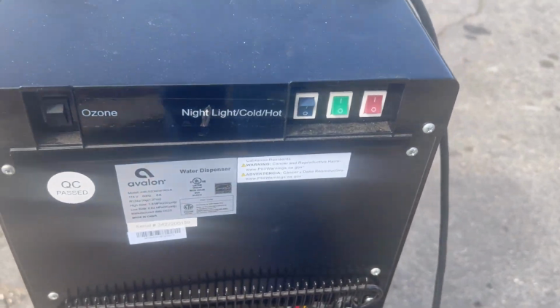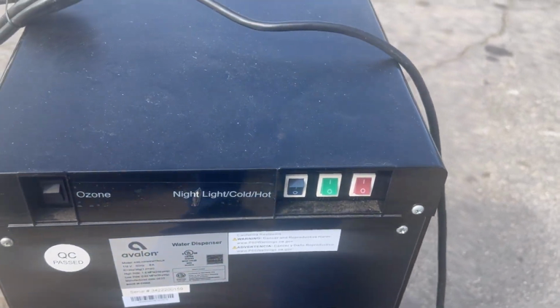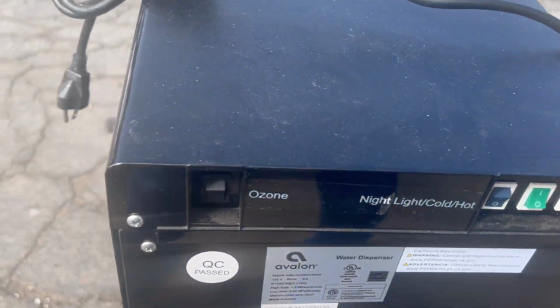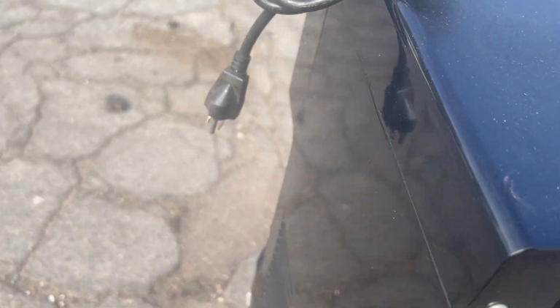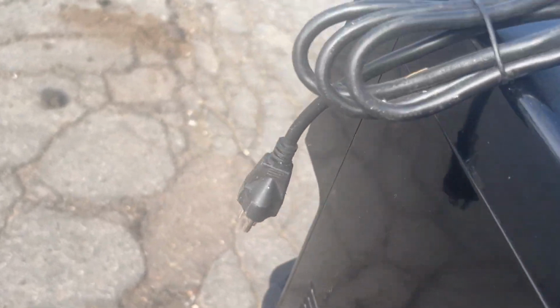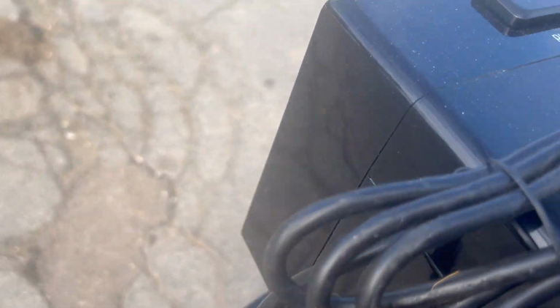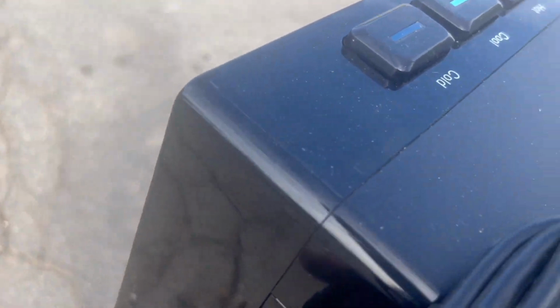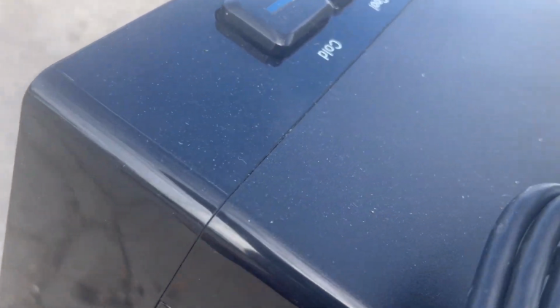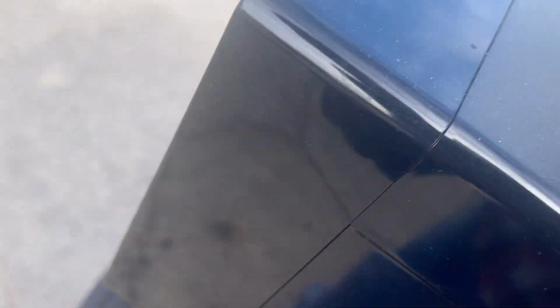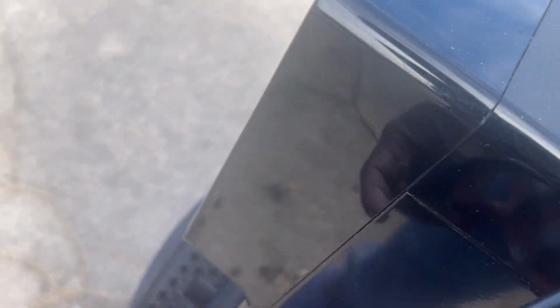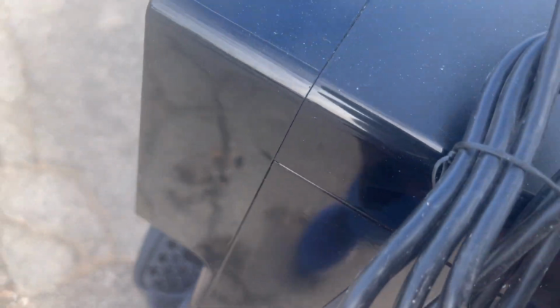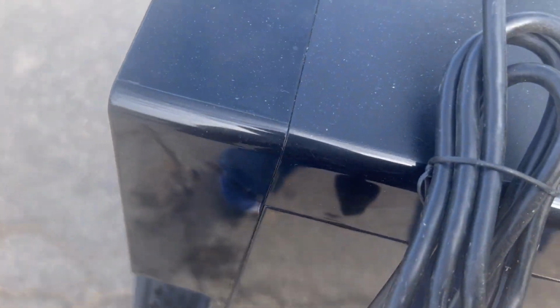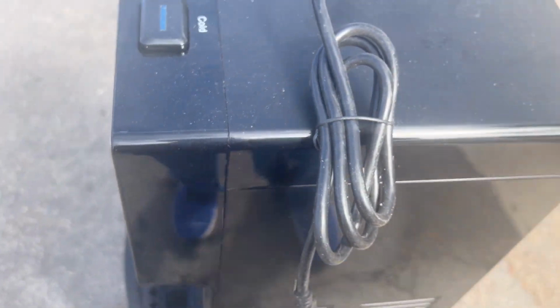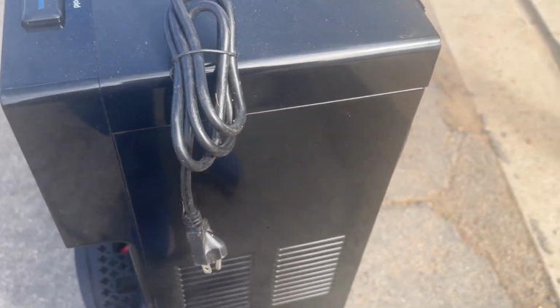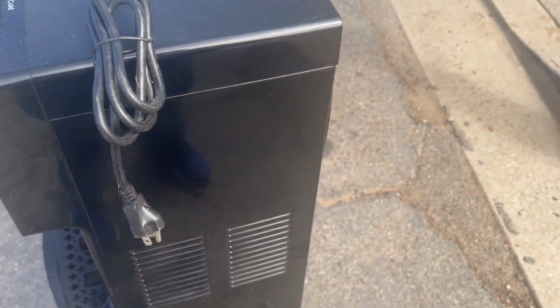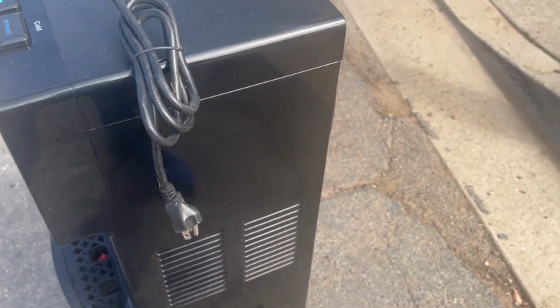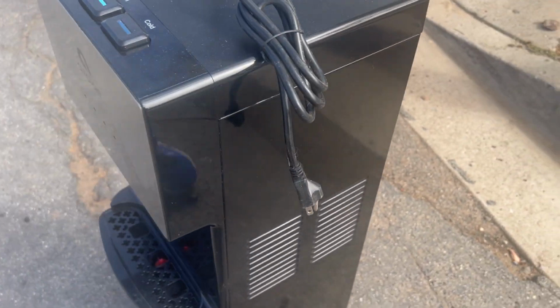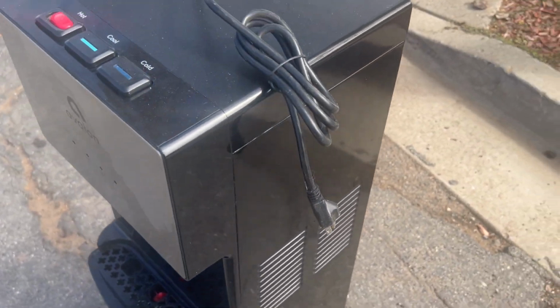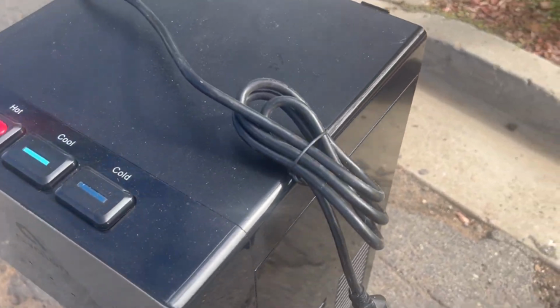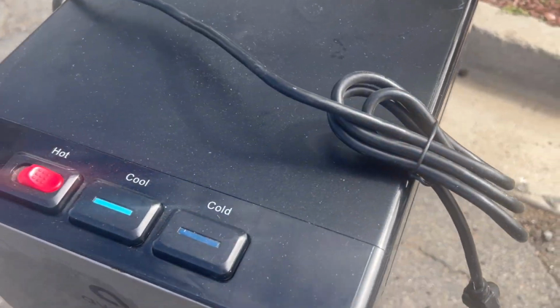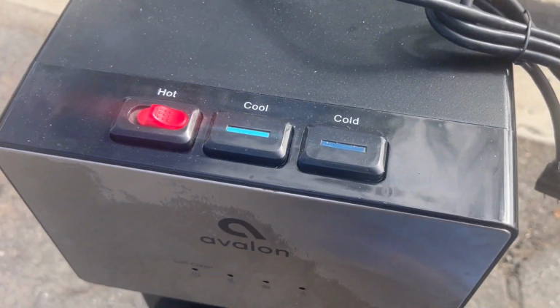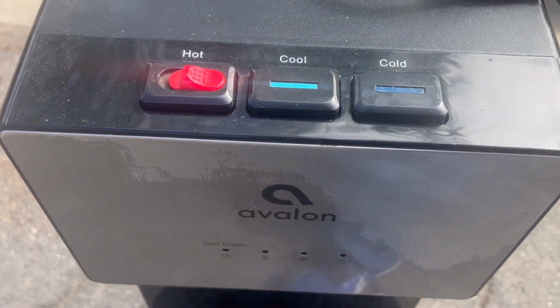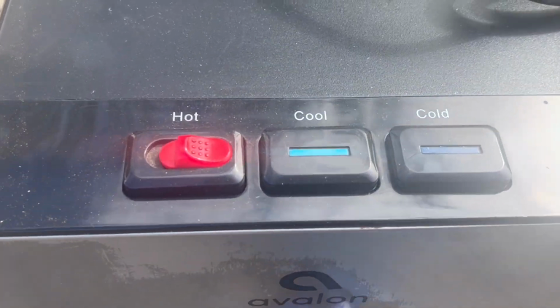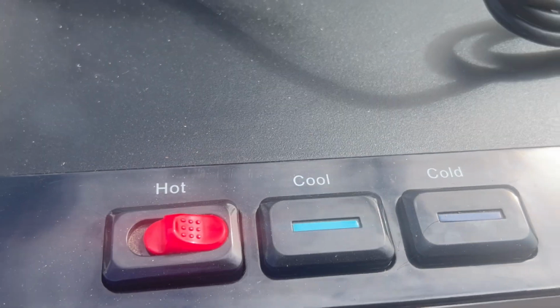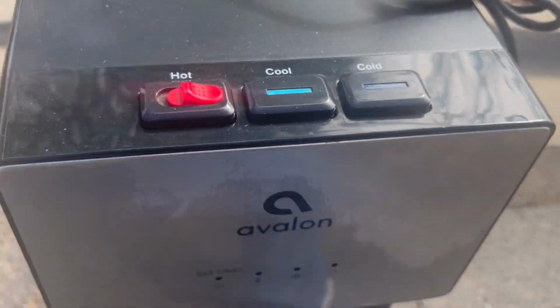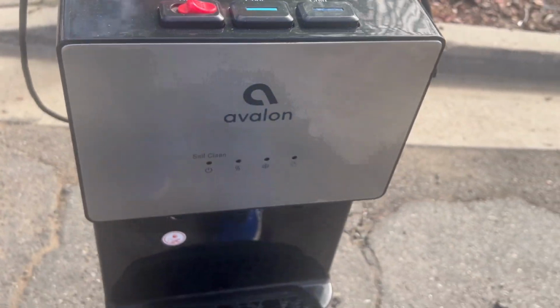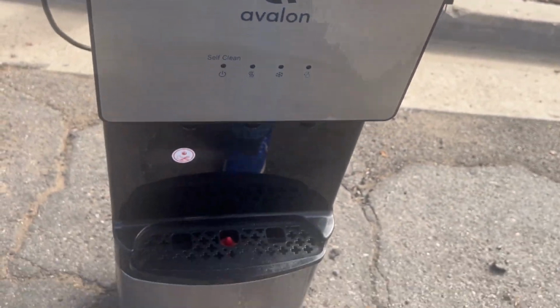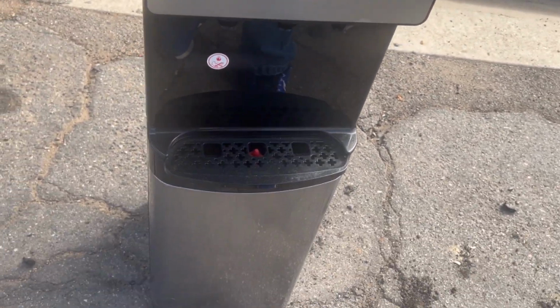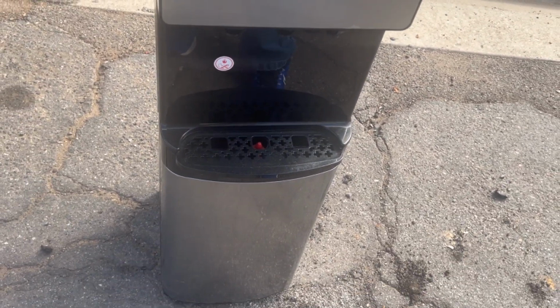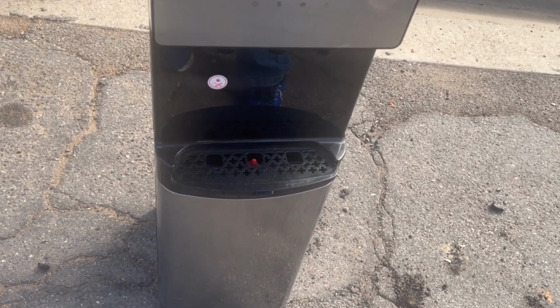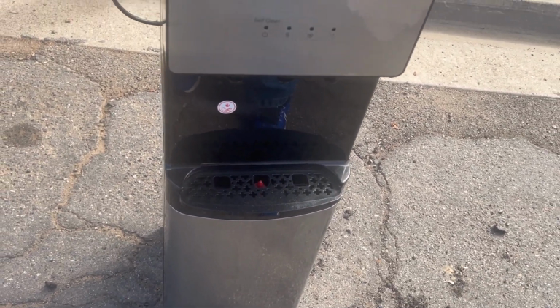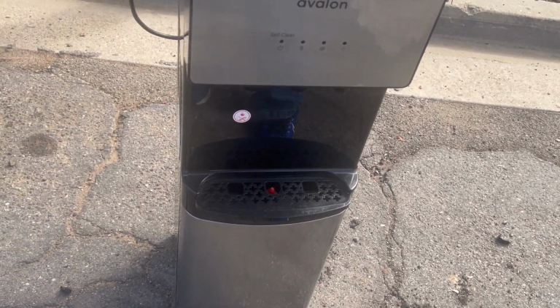It has a three-point cord. Definitely not fused. I don't know how old this product is. Some type of machine that you'd use in a place if you wanted to get like a slurpee or something like that.